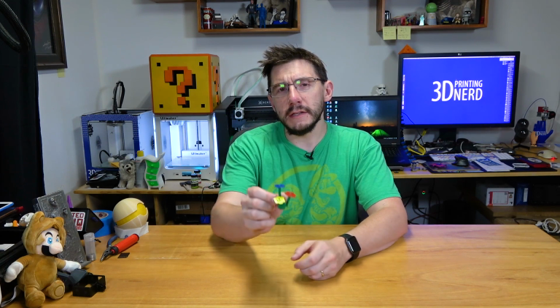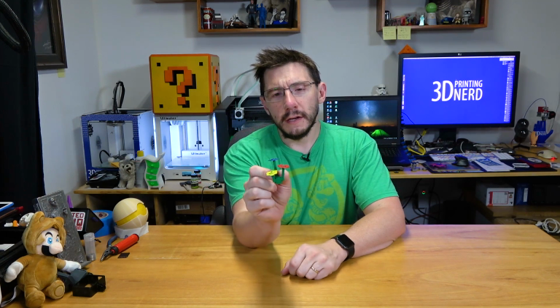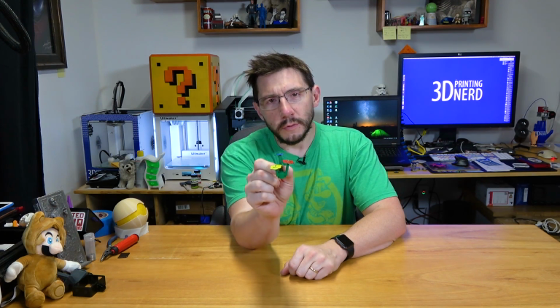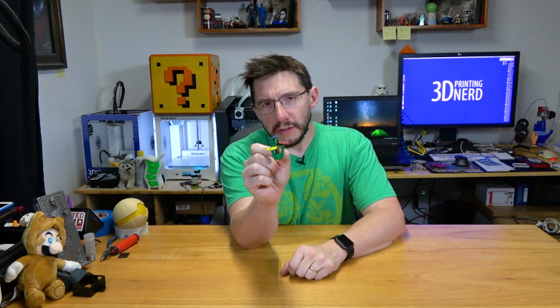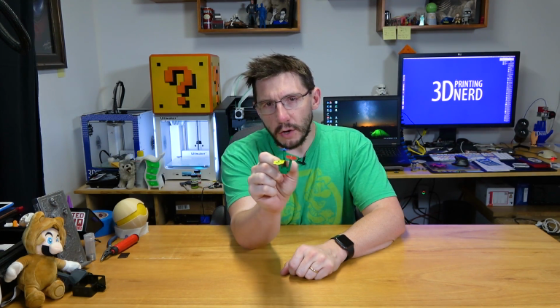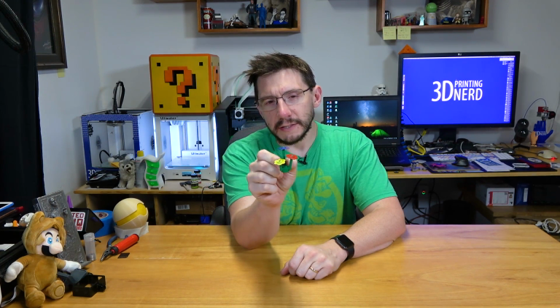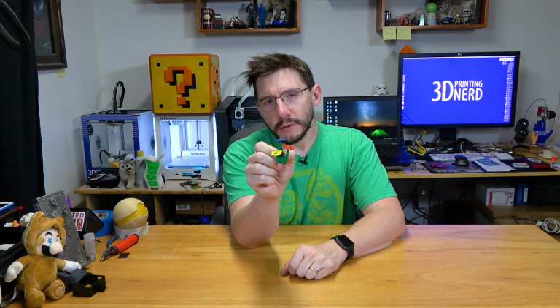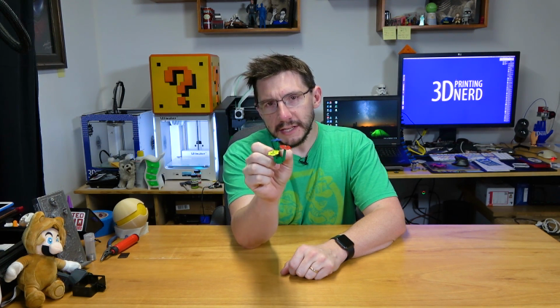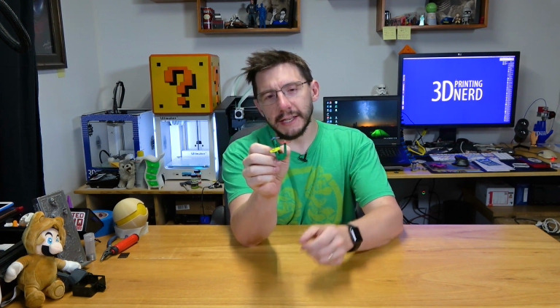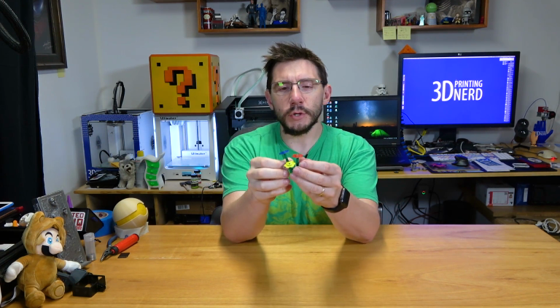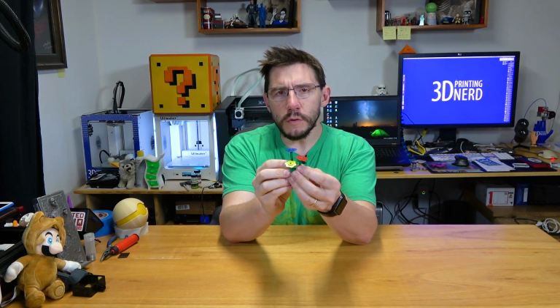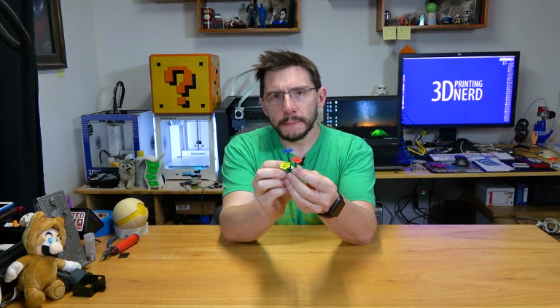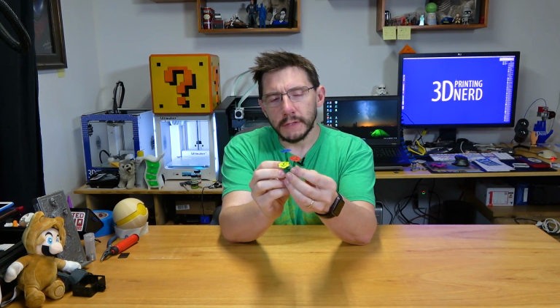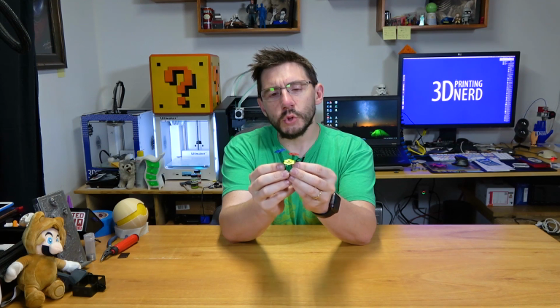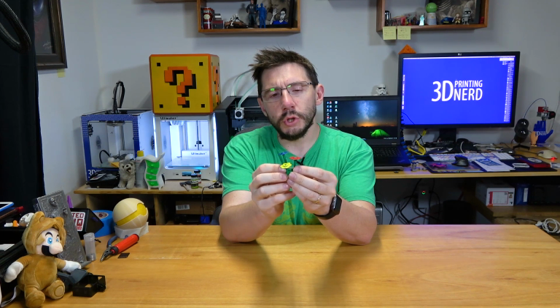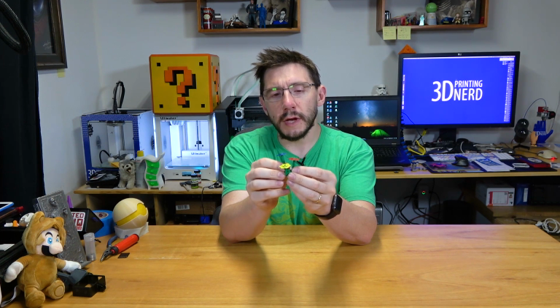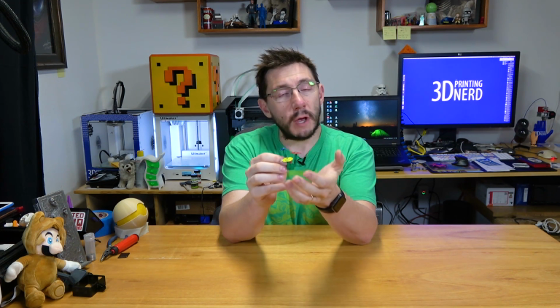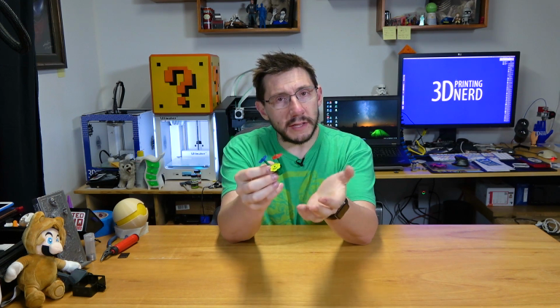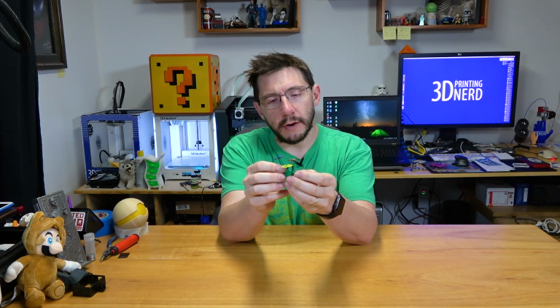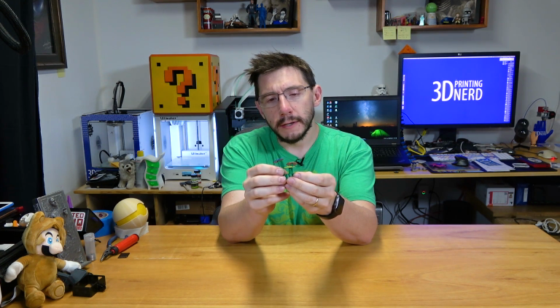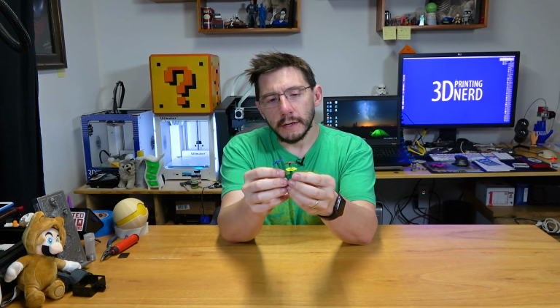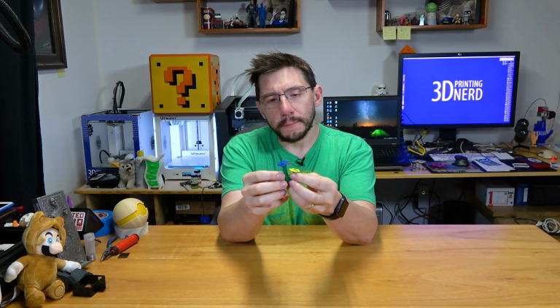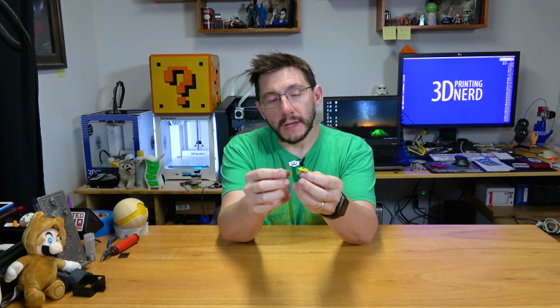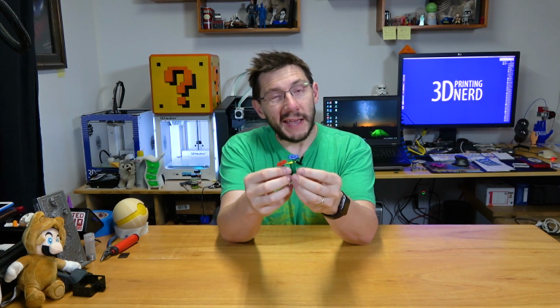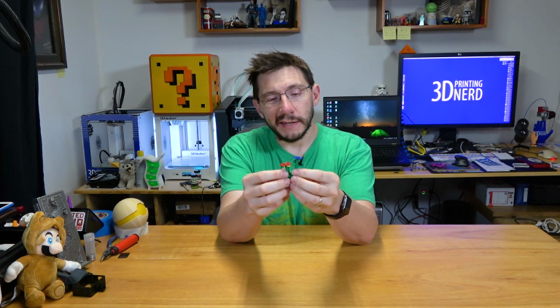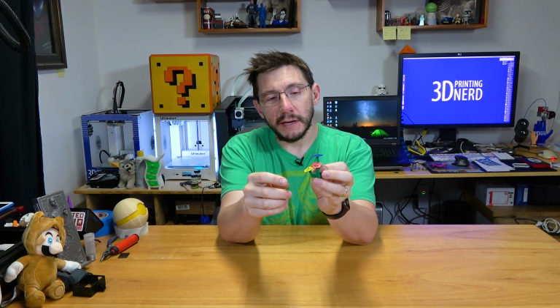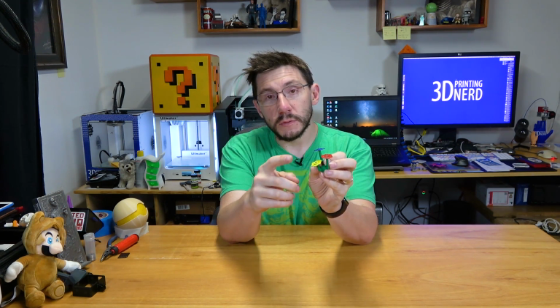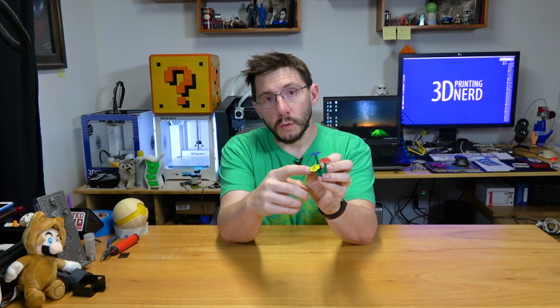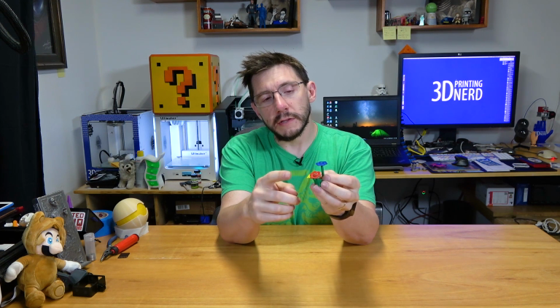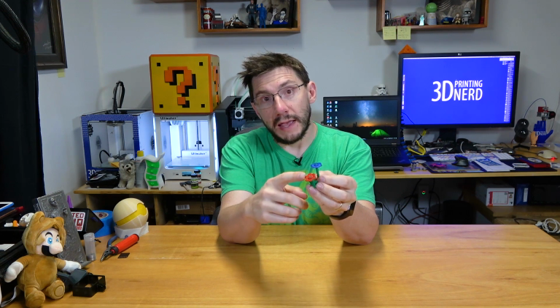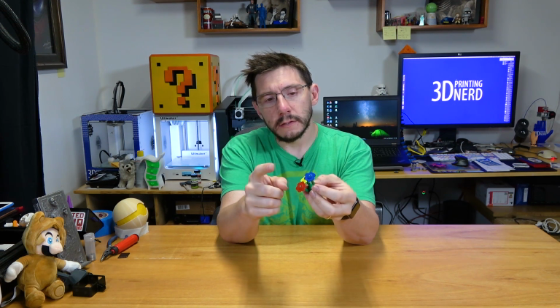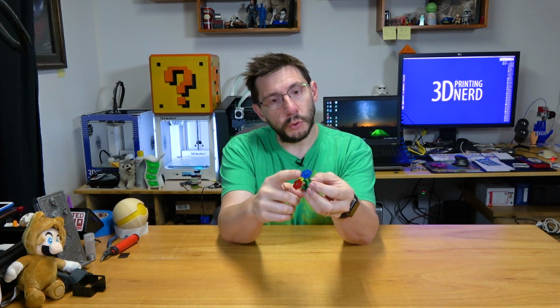These are Lego-esque flowers. Look at these things — these are cute, so cute. I printed this out and then I painted it. I painted this one yellow, painted this one red, this one blue,